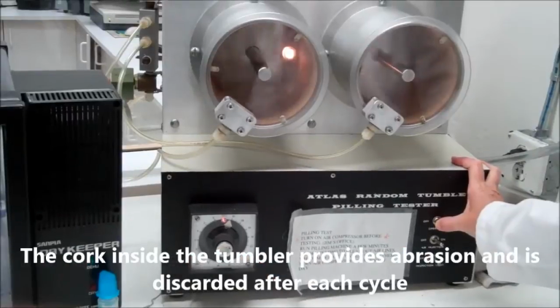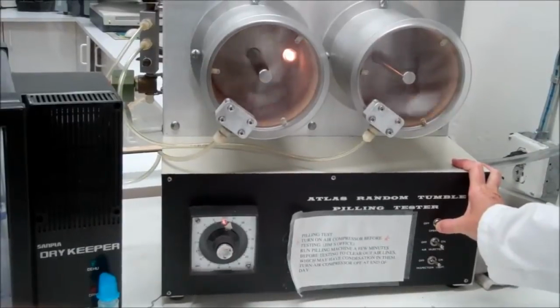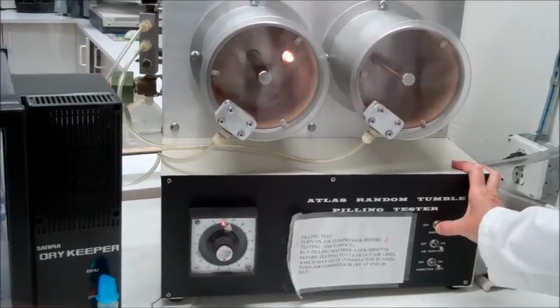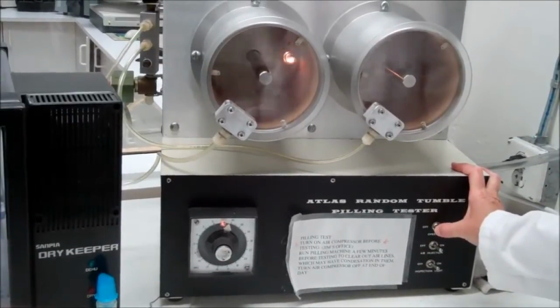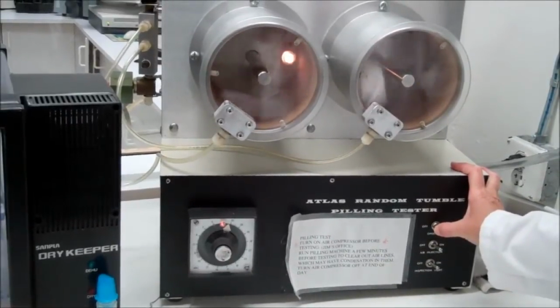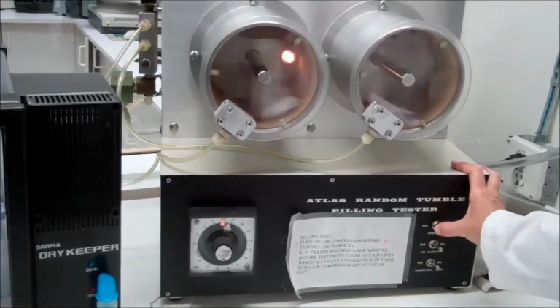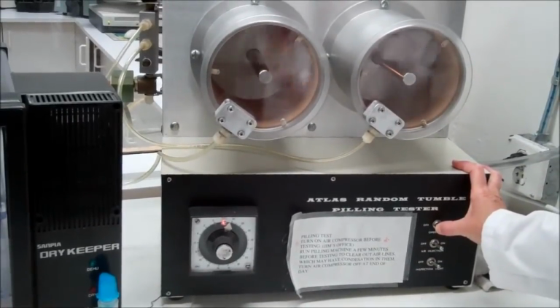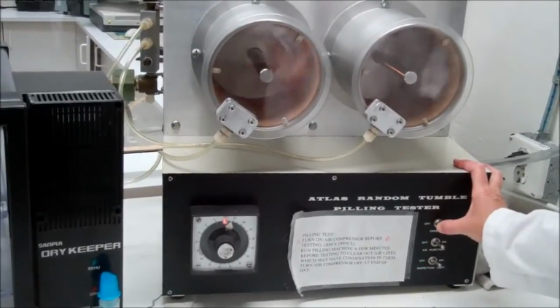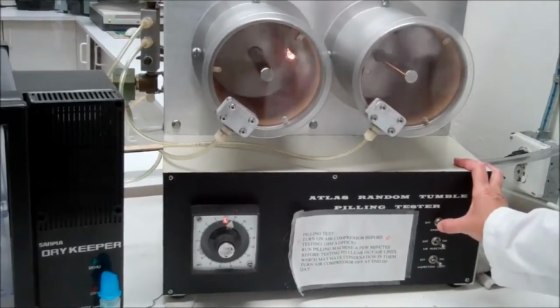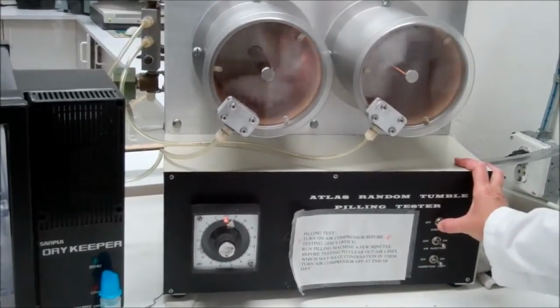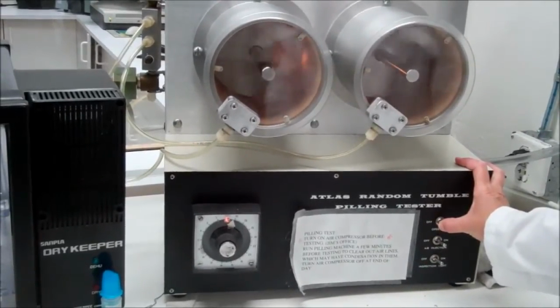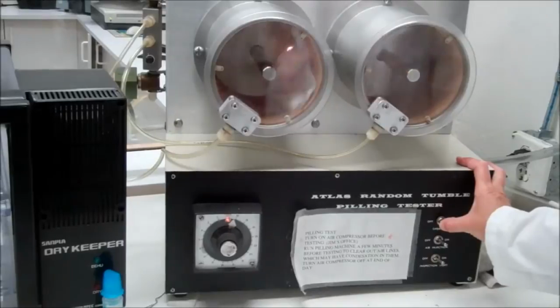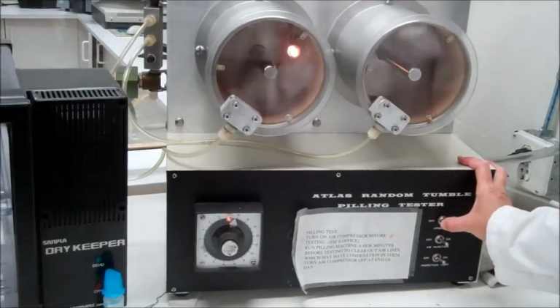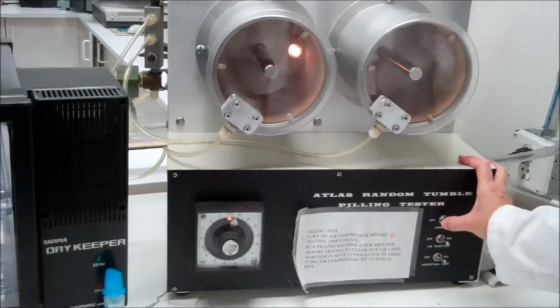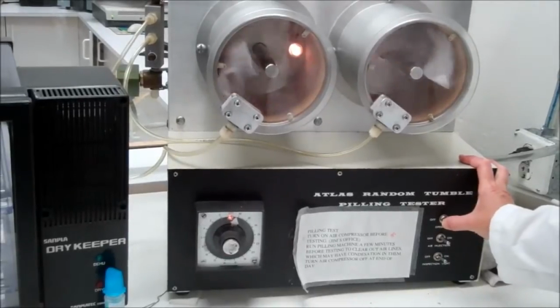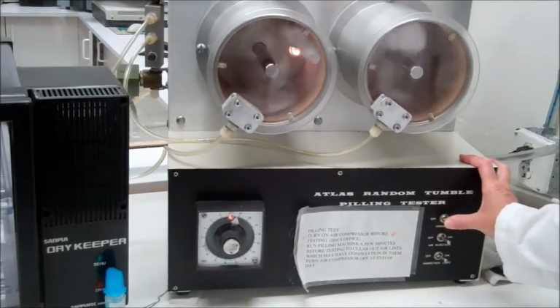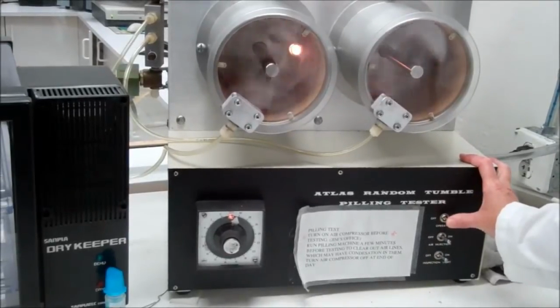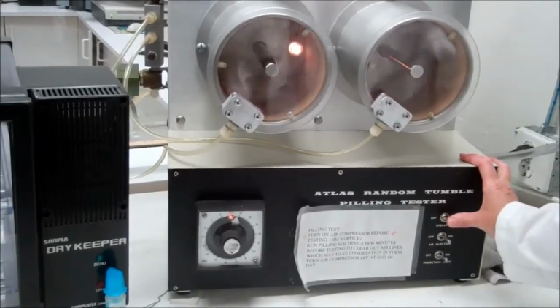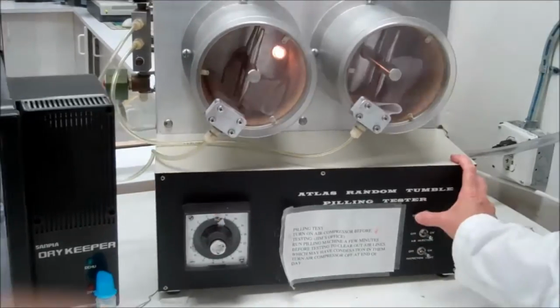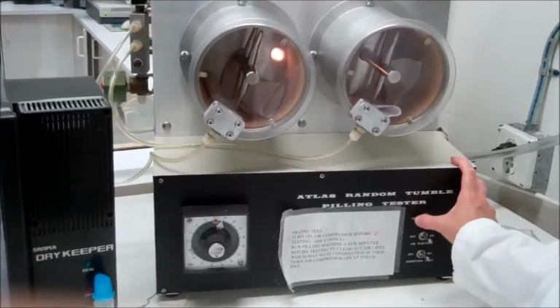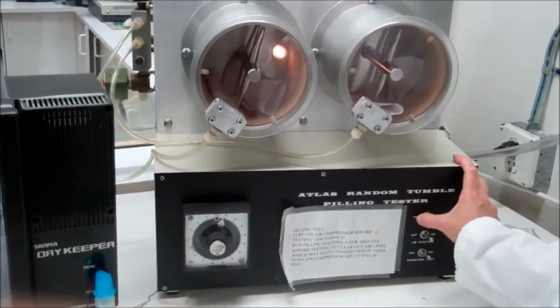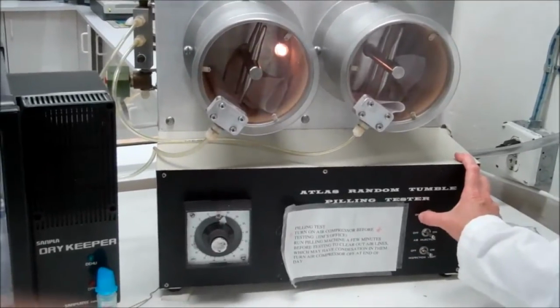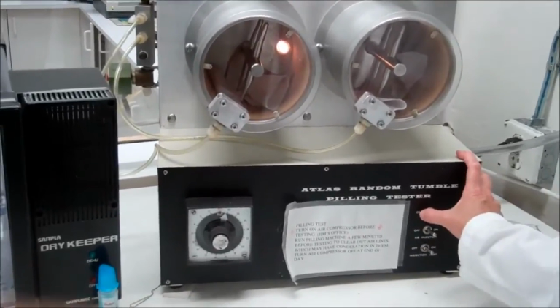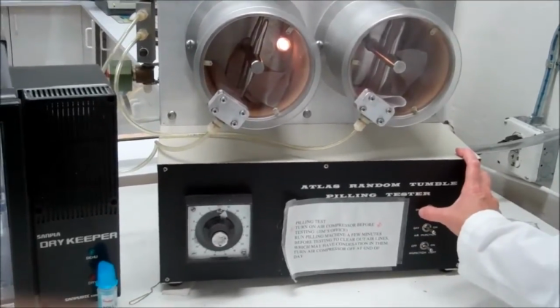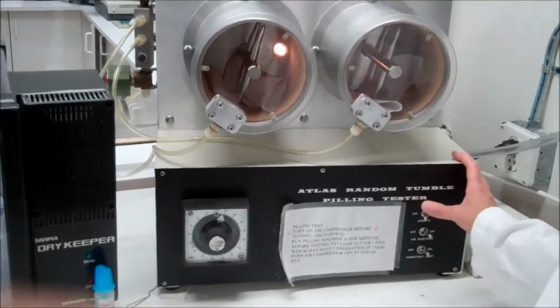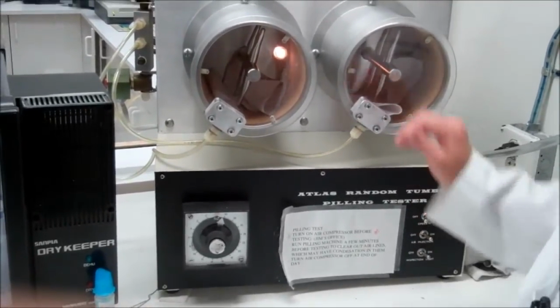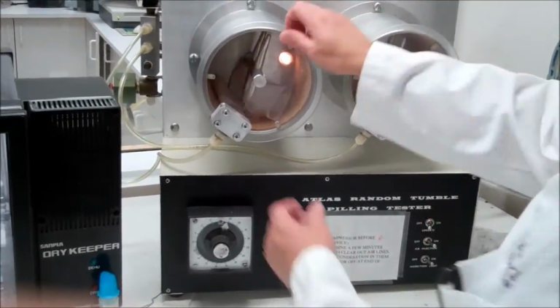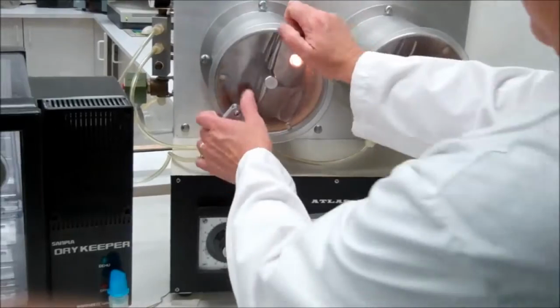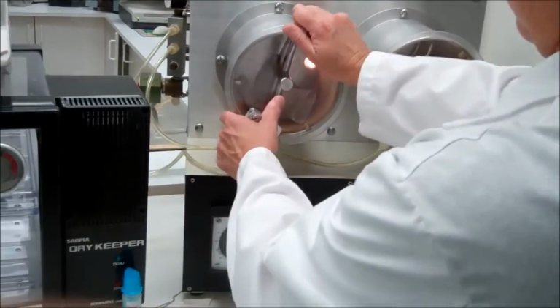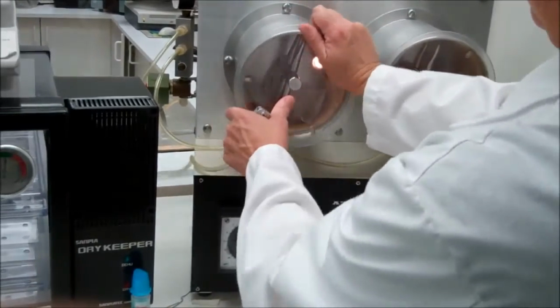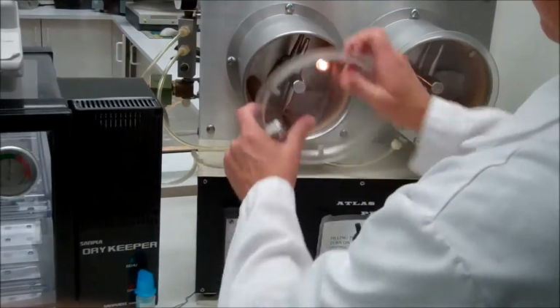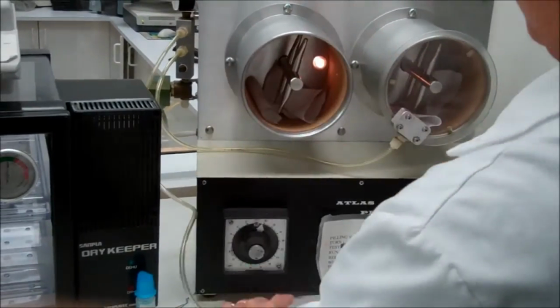We turn the pill test machine on and run for a 30 minute cycle. When the timer goes off, we switch tumblers and run for another 30 minute cycle.